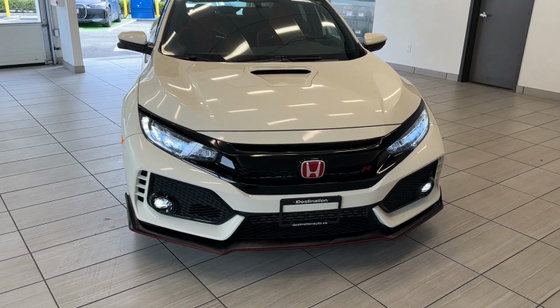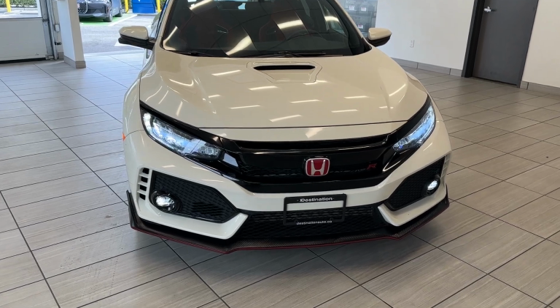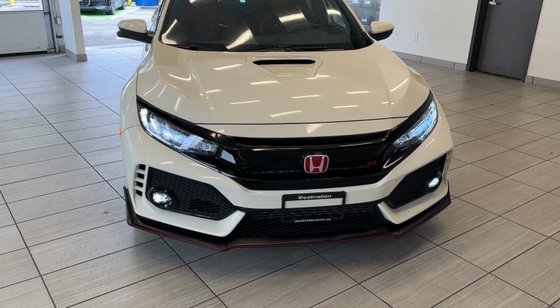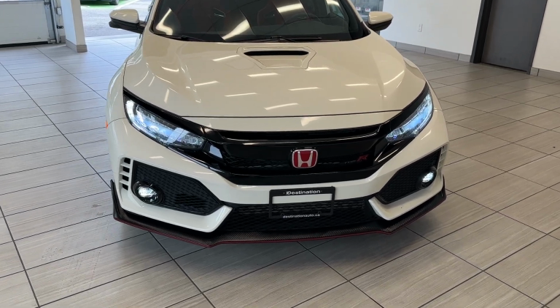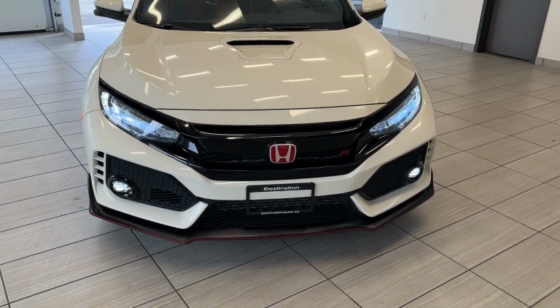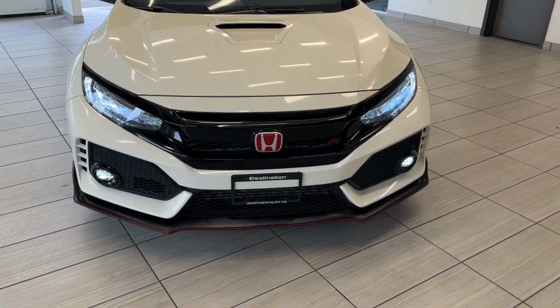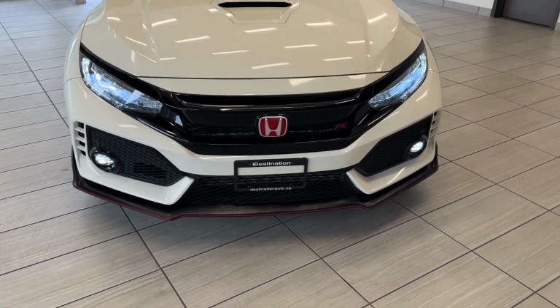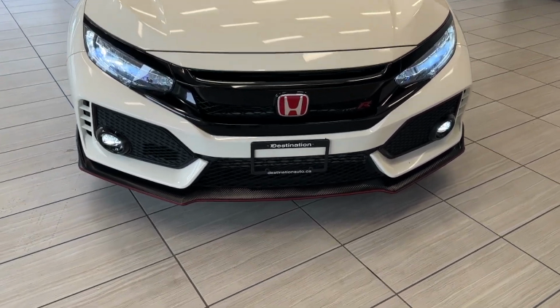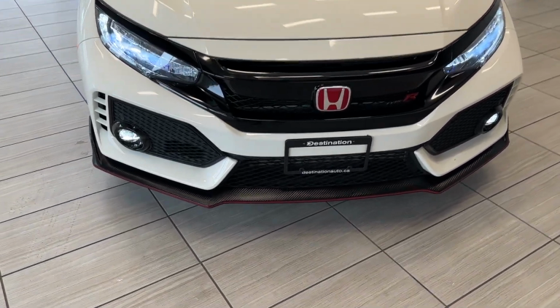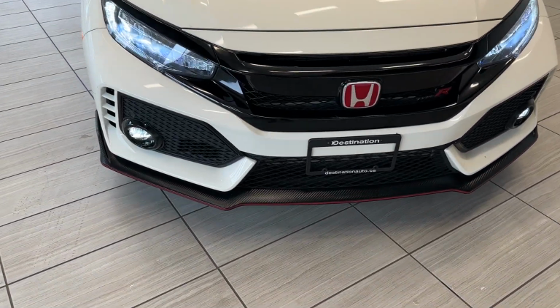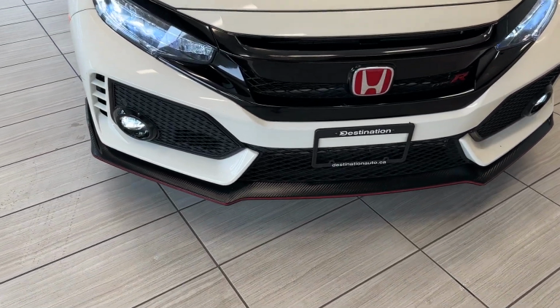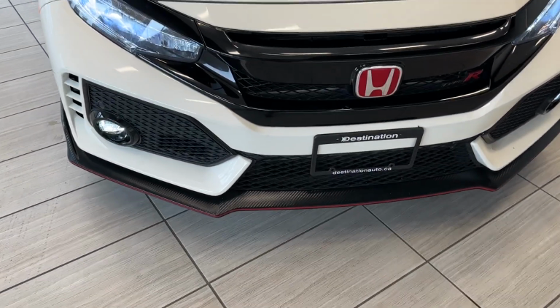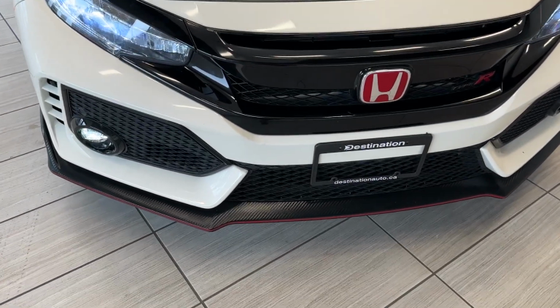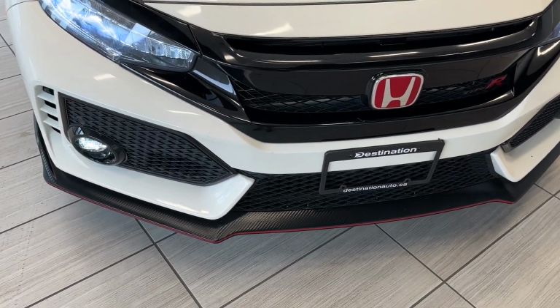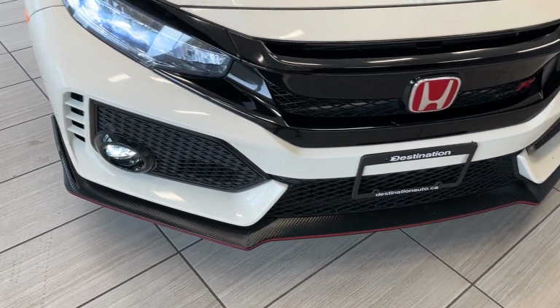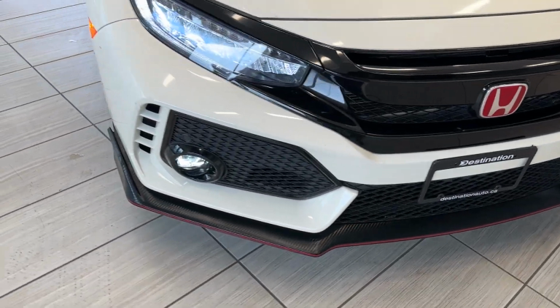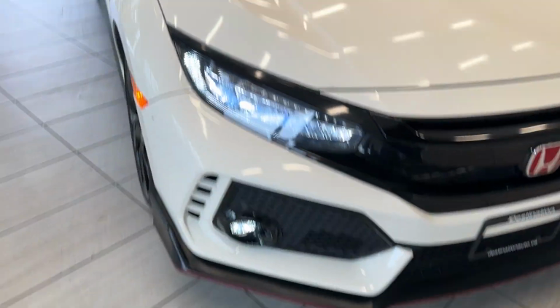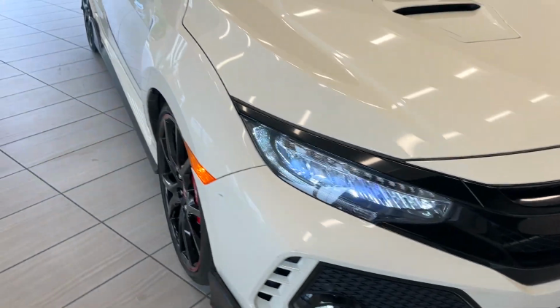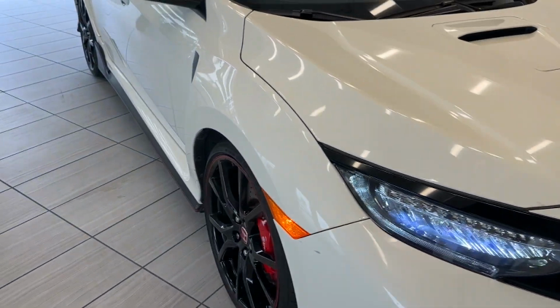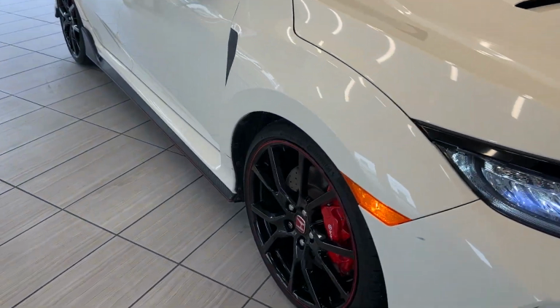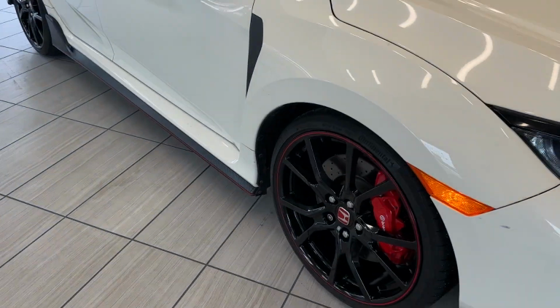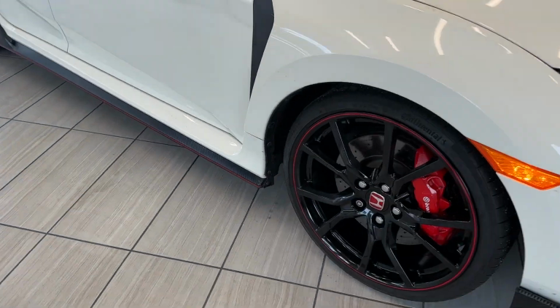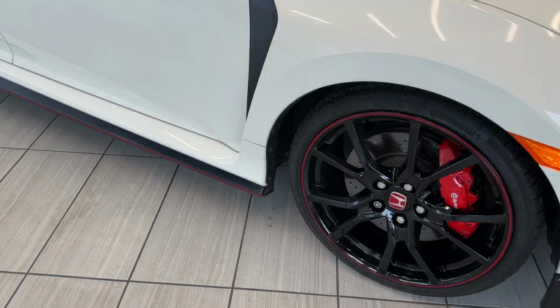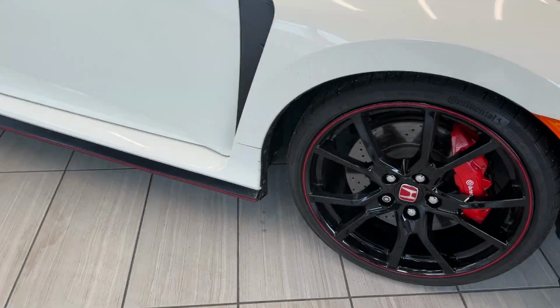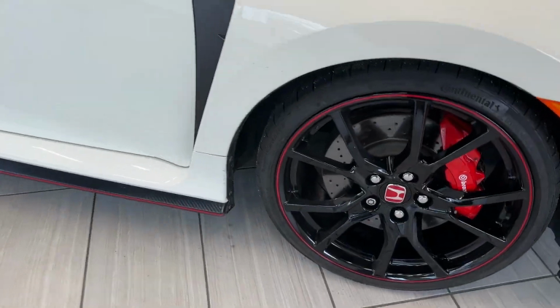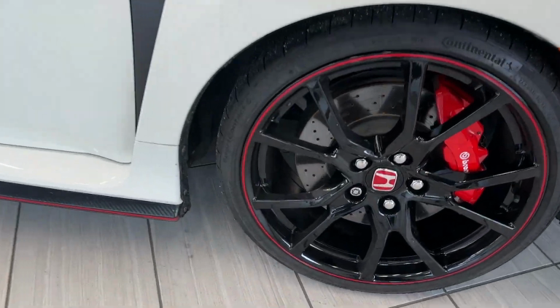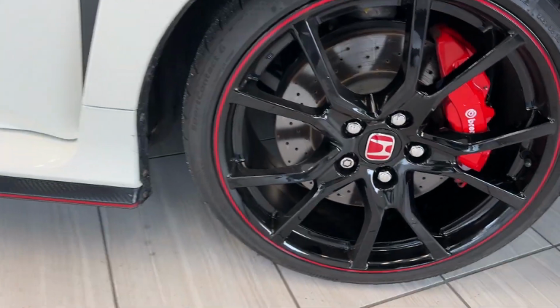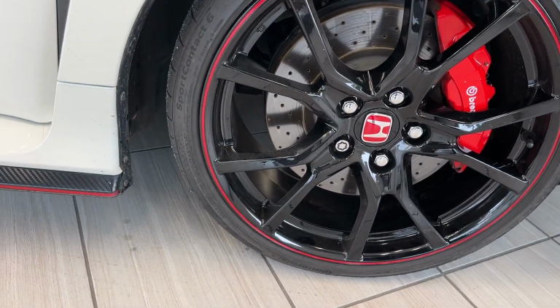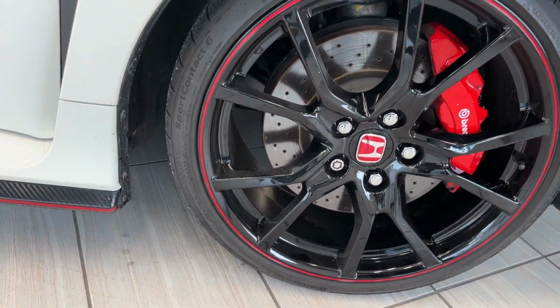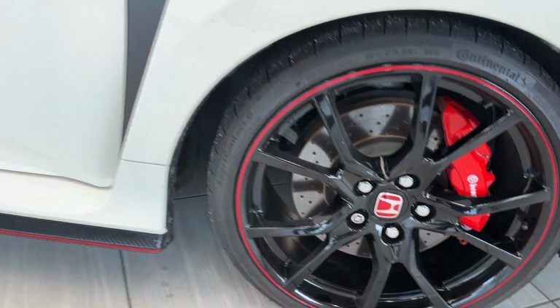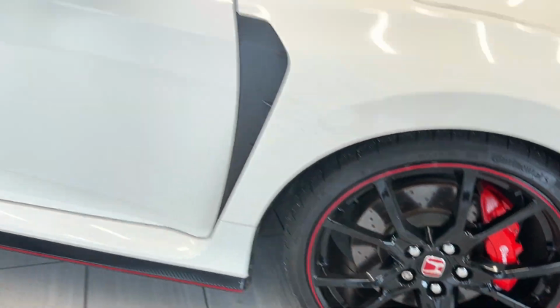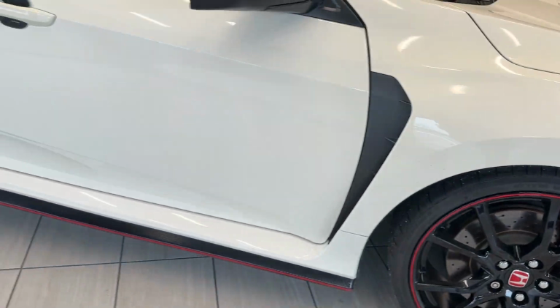Classic white and red colorway. You get the carbon fiber splitter in the front, and really nice alloy wheels on the side with the Brembo brakes.